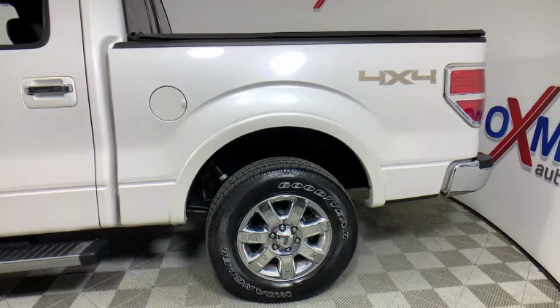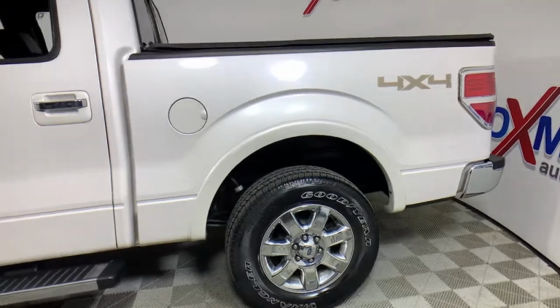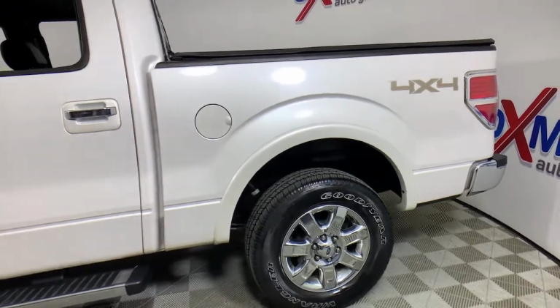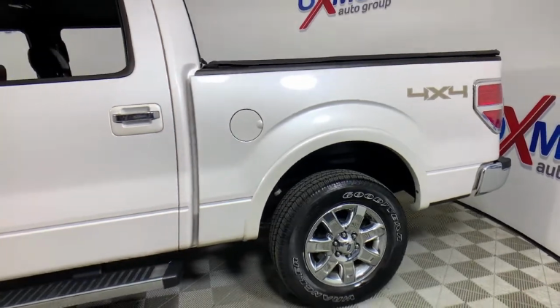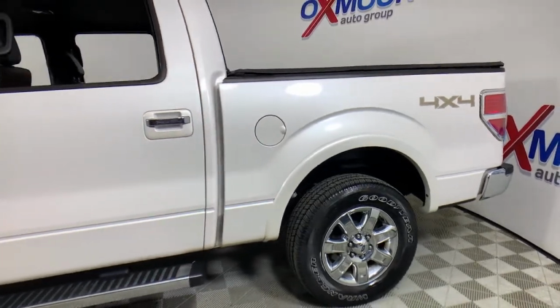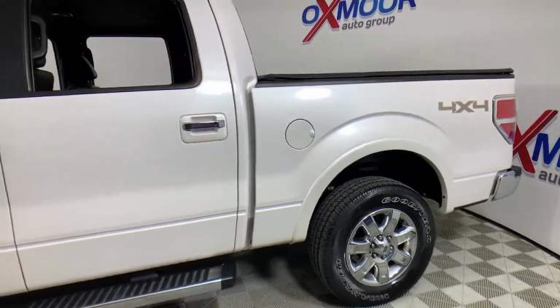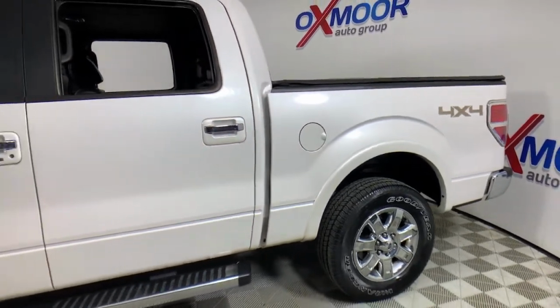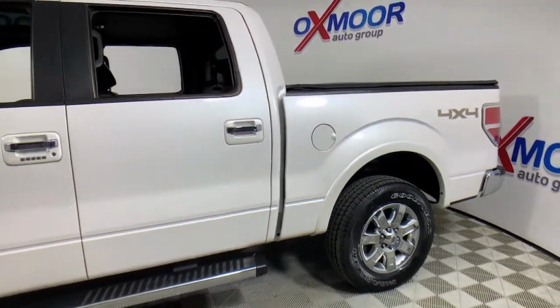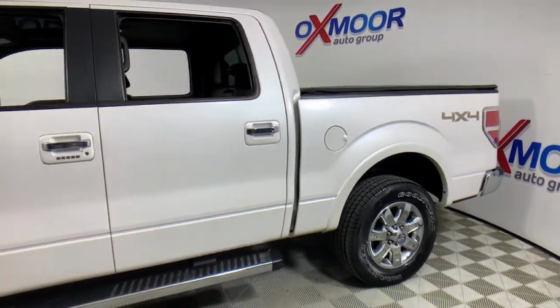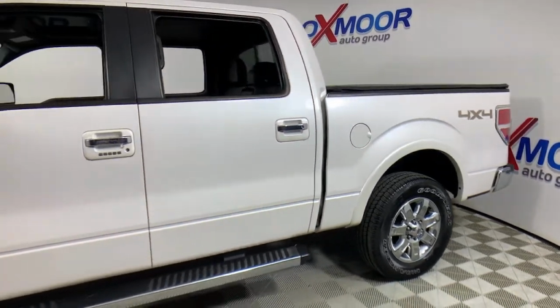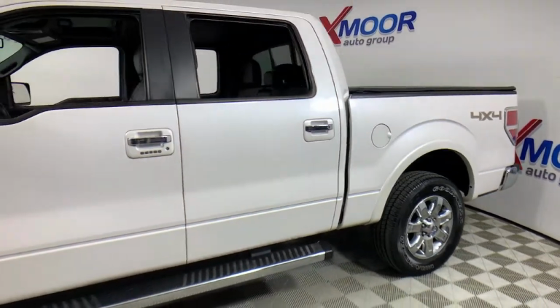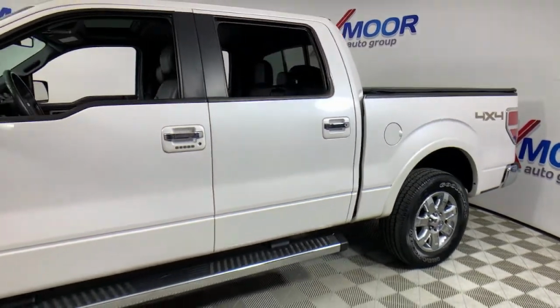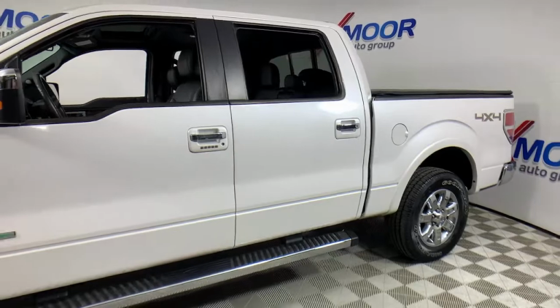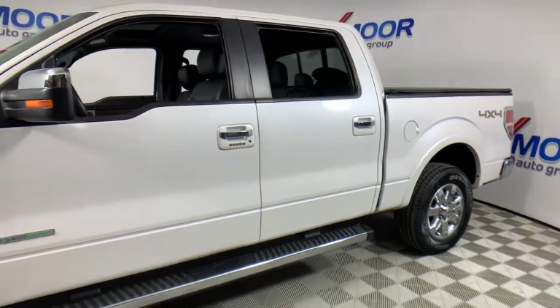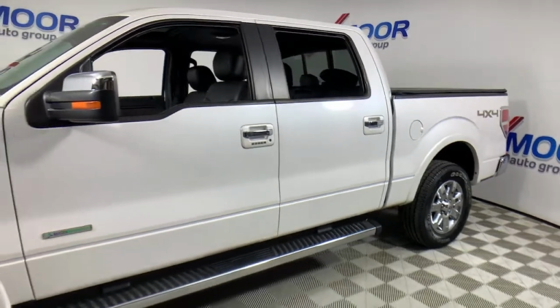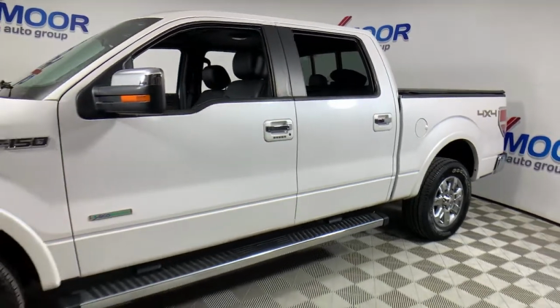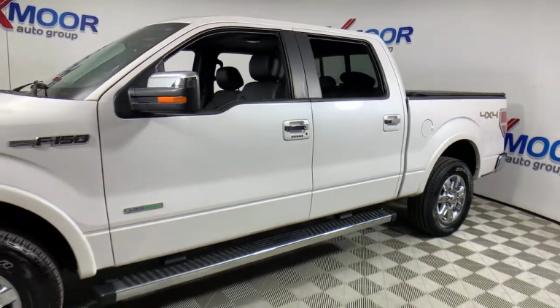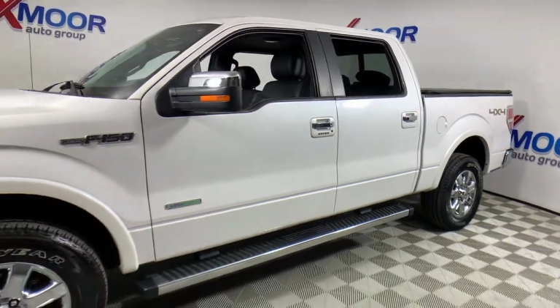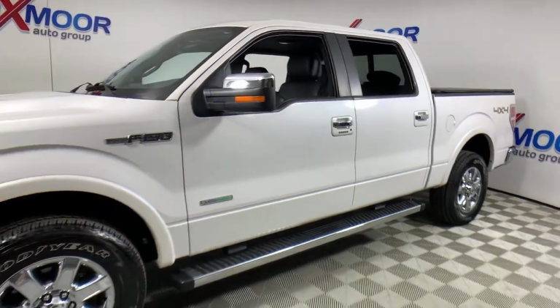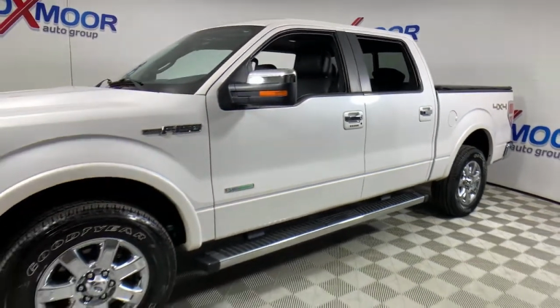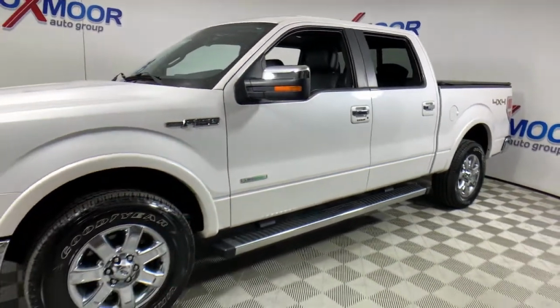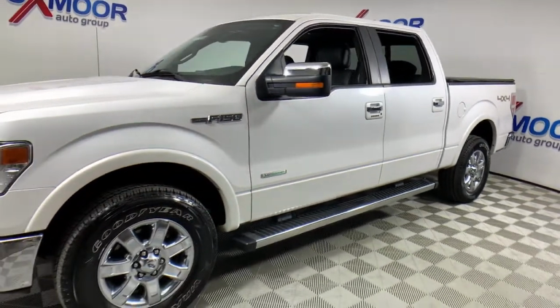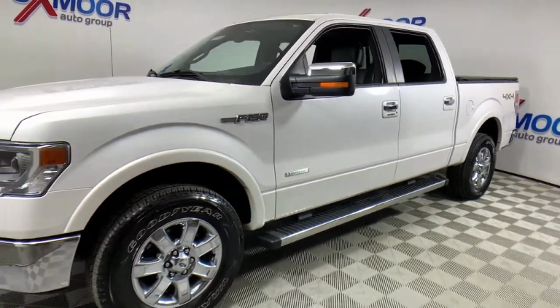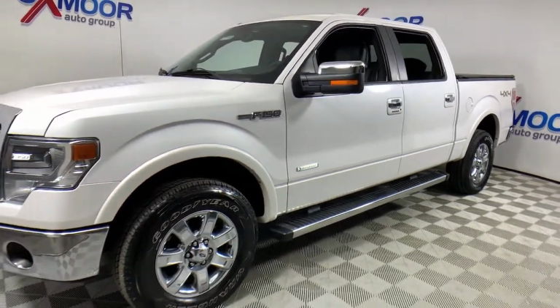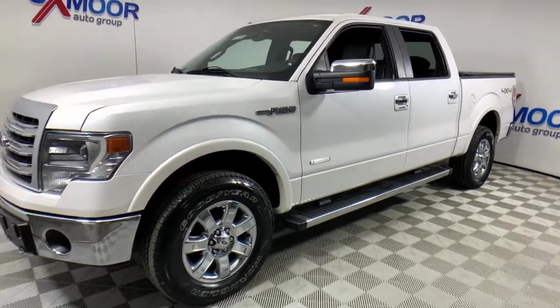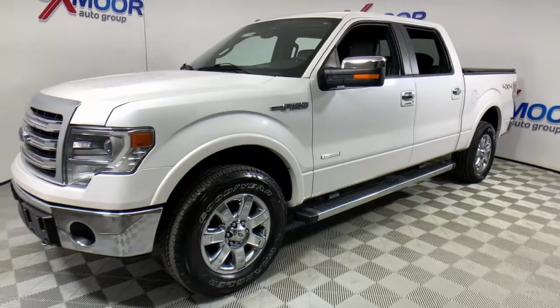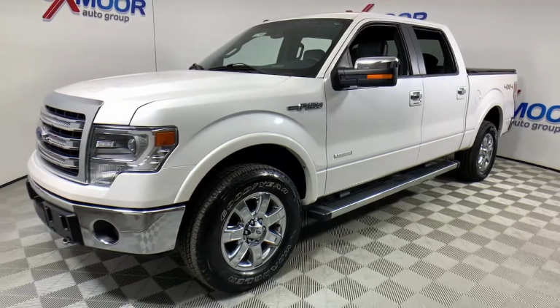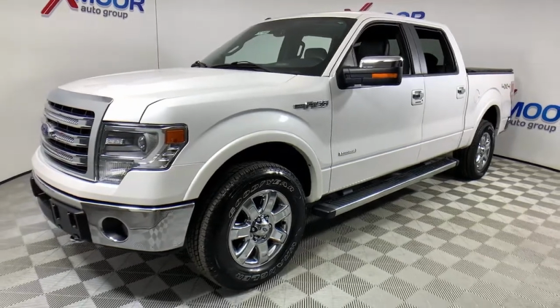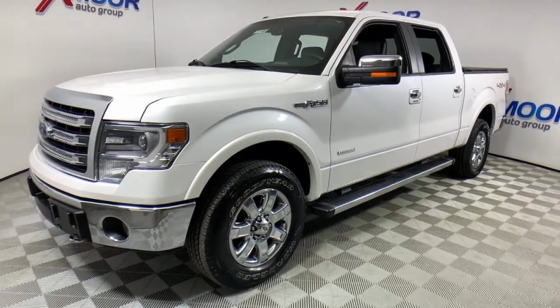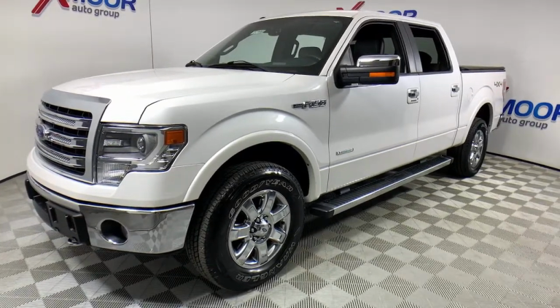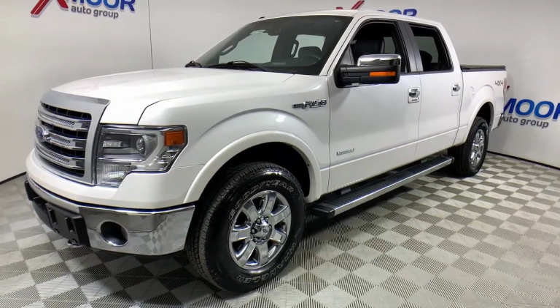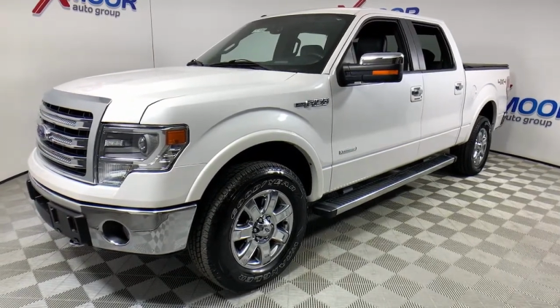You're gonna love the 2014 Ford F-150. With less than 60,000 miles on the odometer, this vehicle provides excellent value. Take a closer look at this full-size F-150.